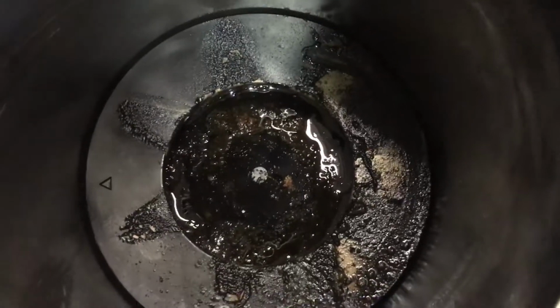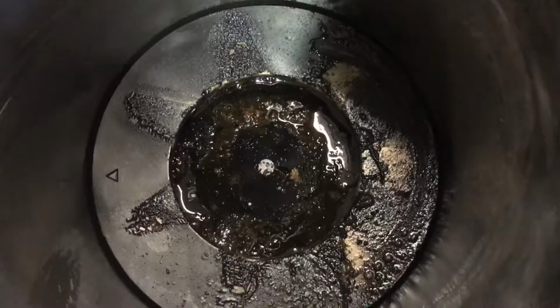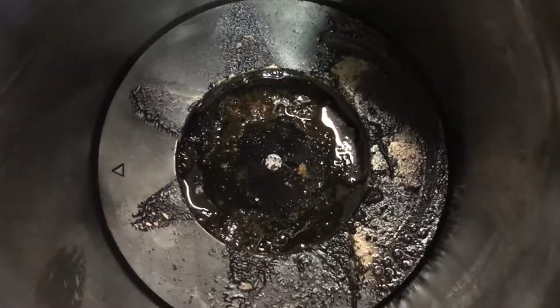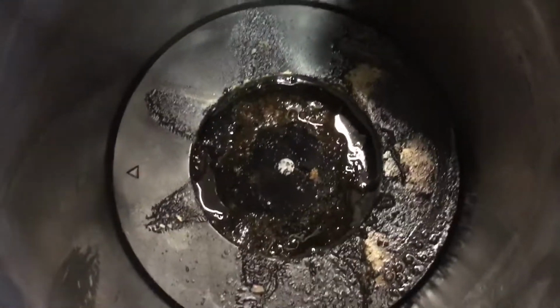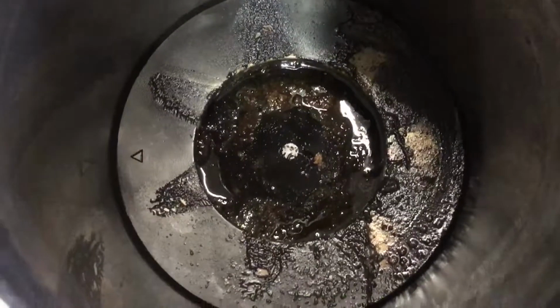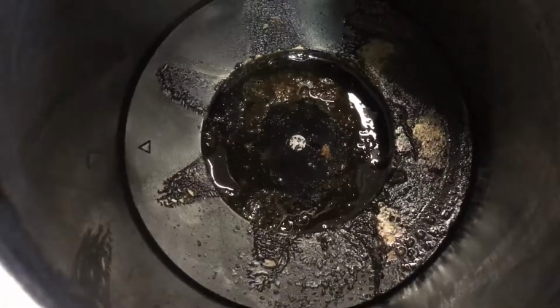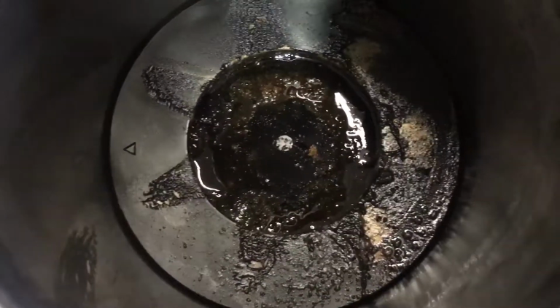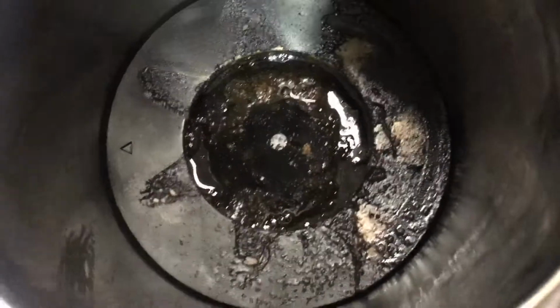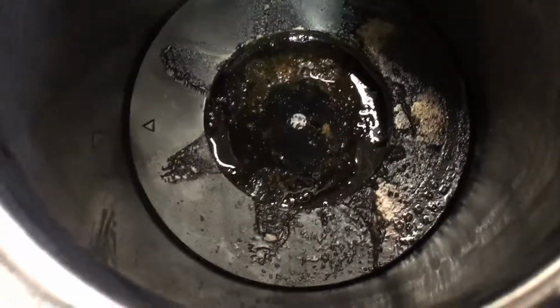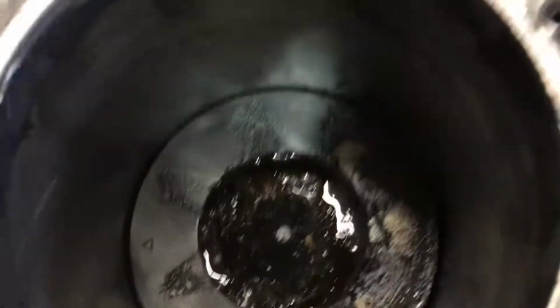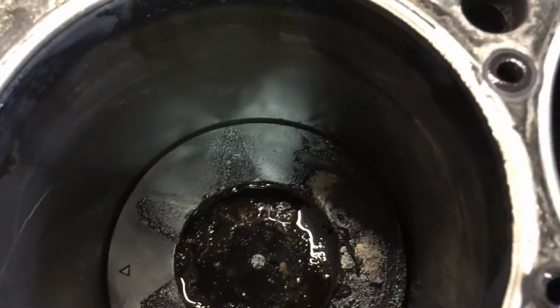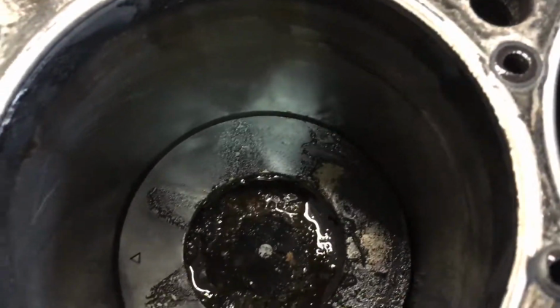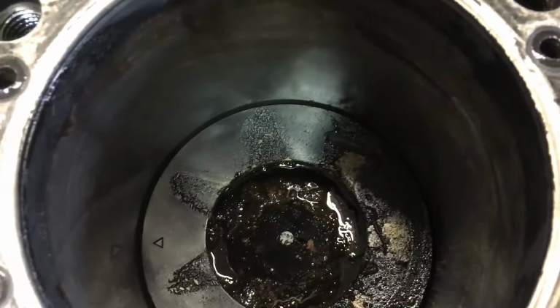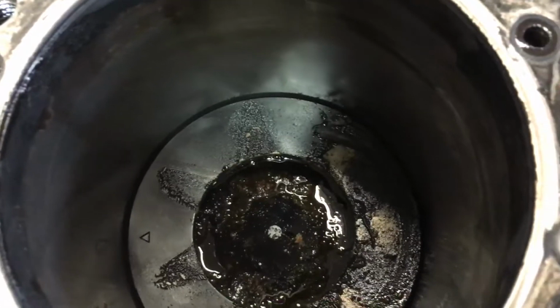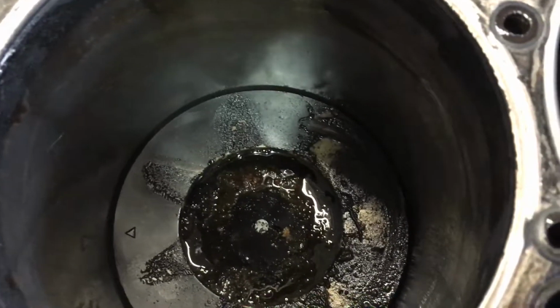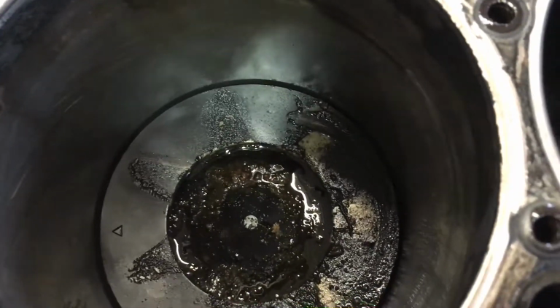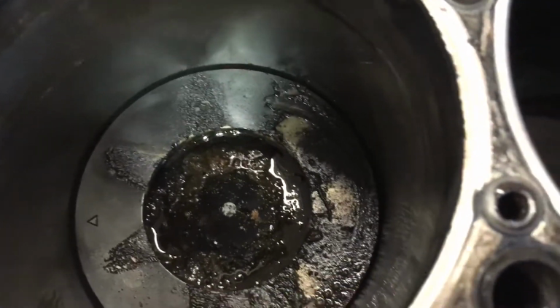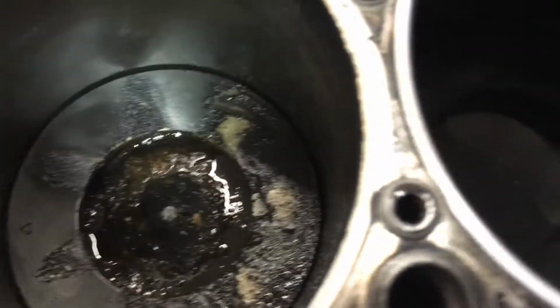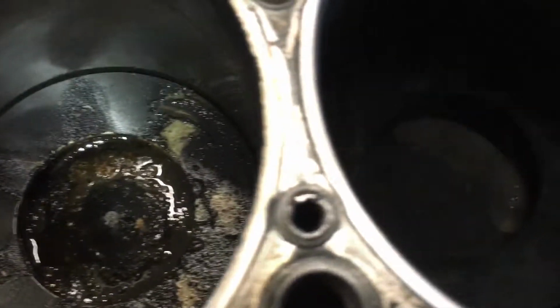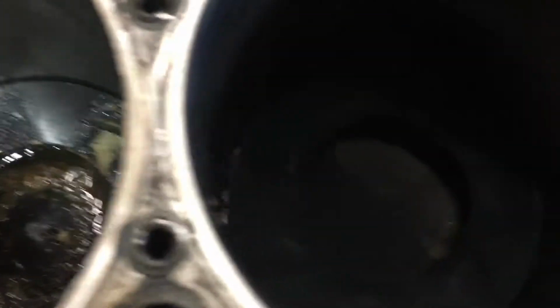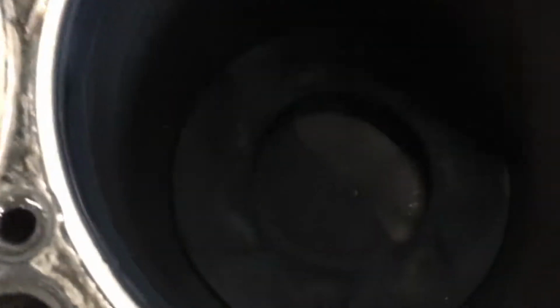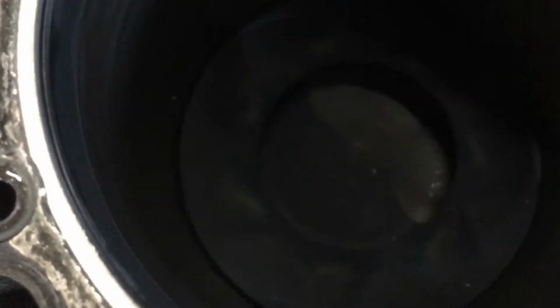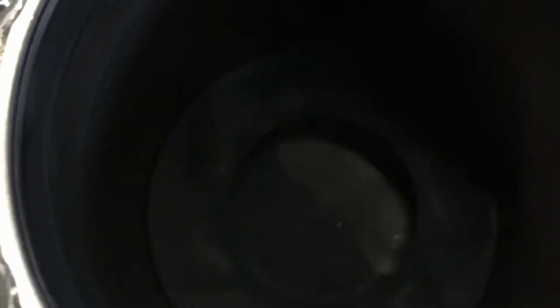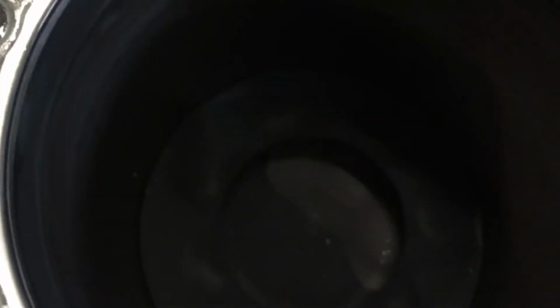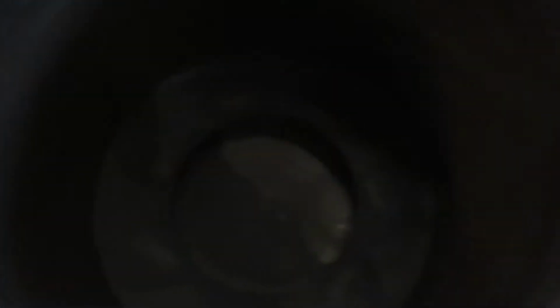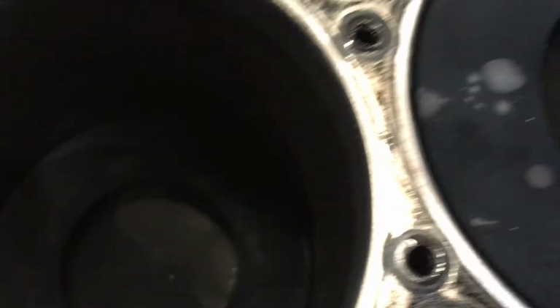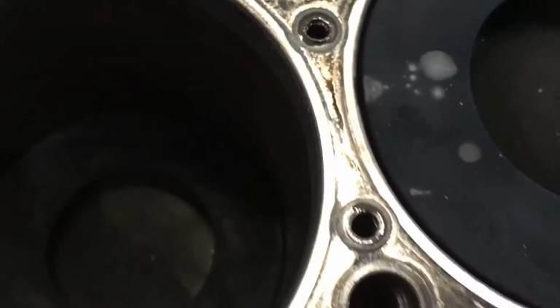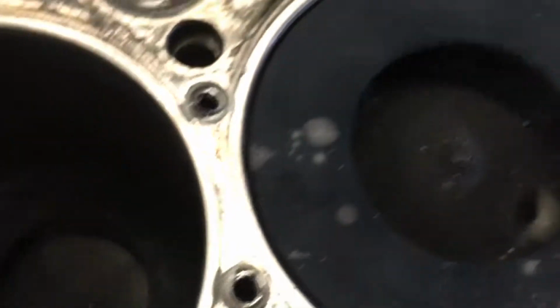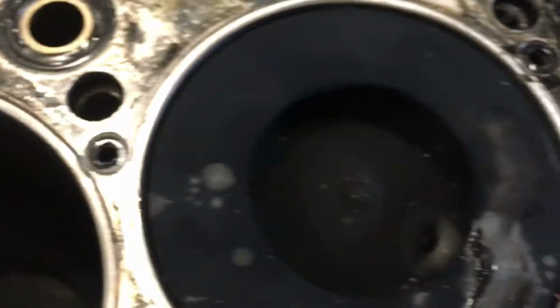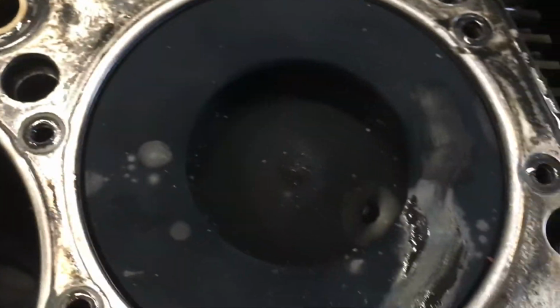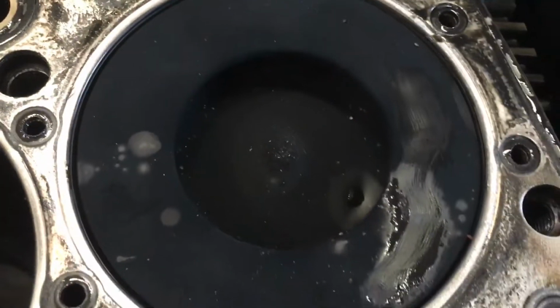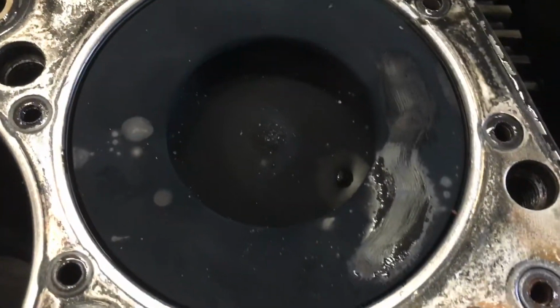We're going to clean it and see if we can find a hole in it. The cylinder sleeves look okay. Number five looks okay, and number six looks okay.